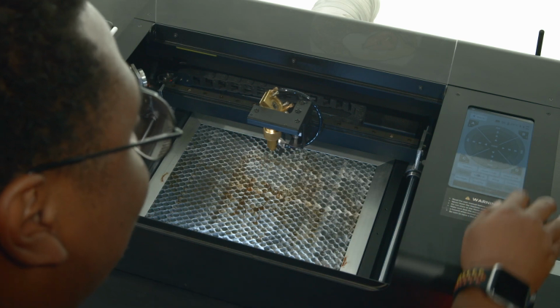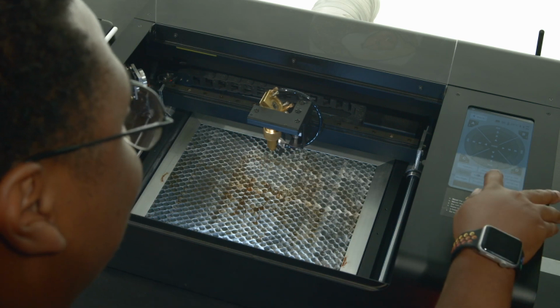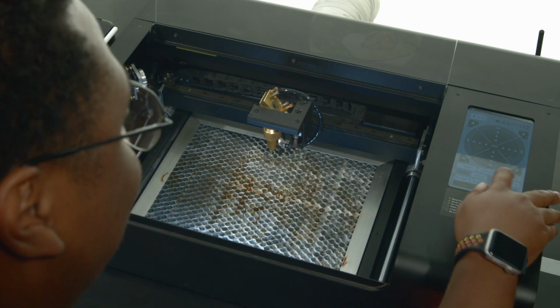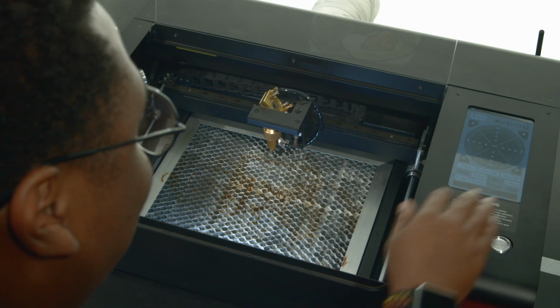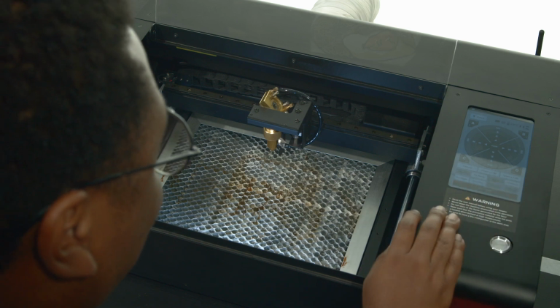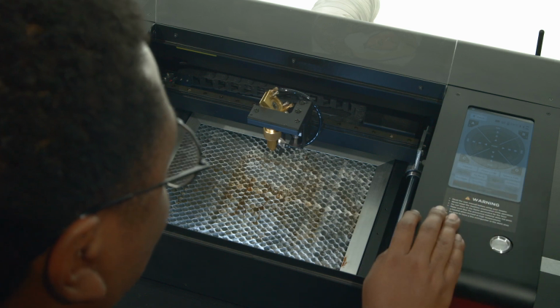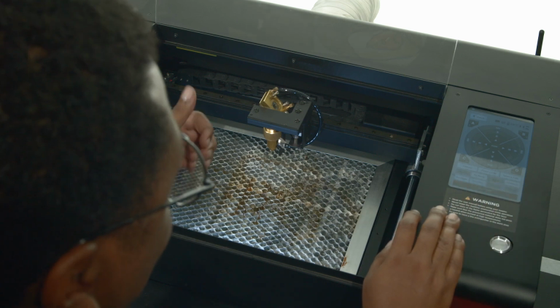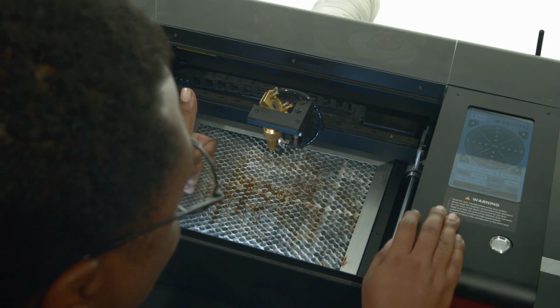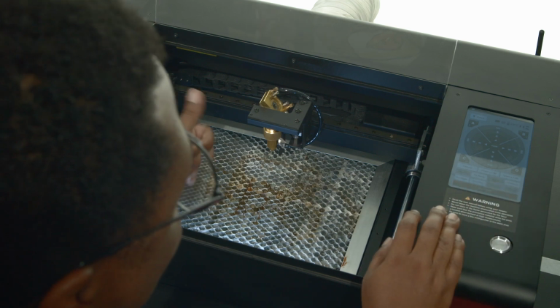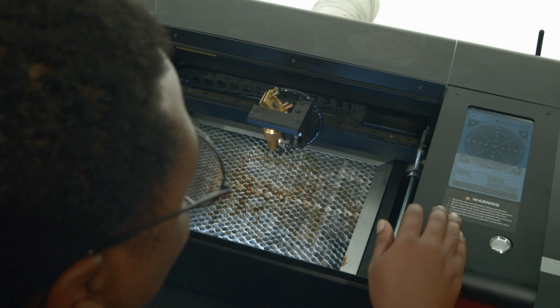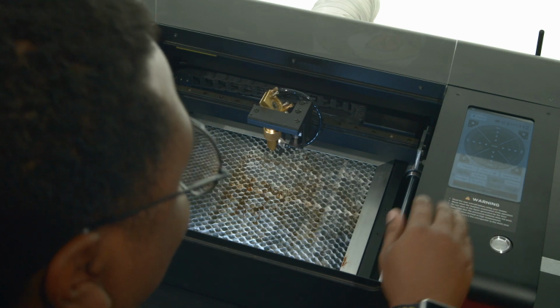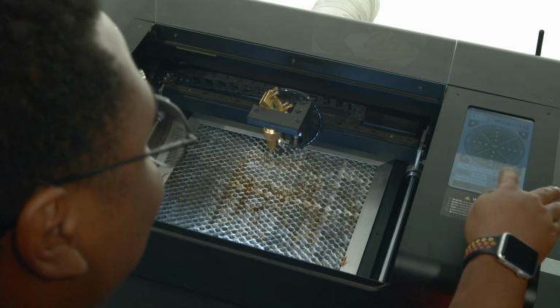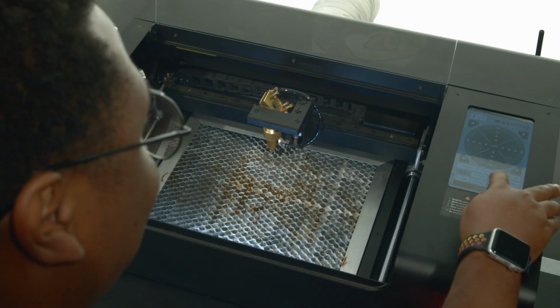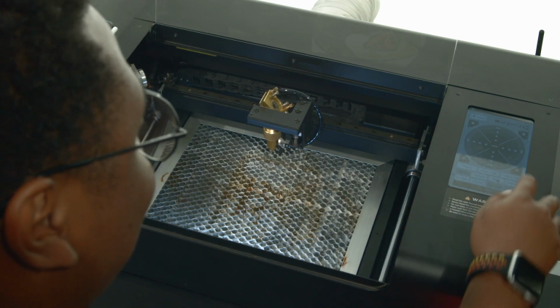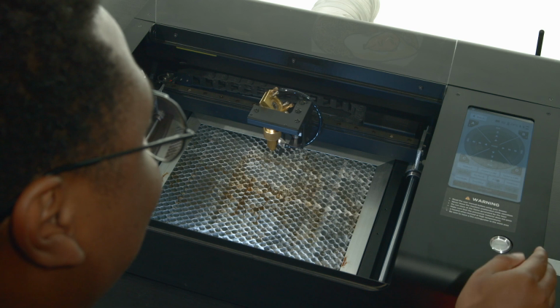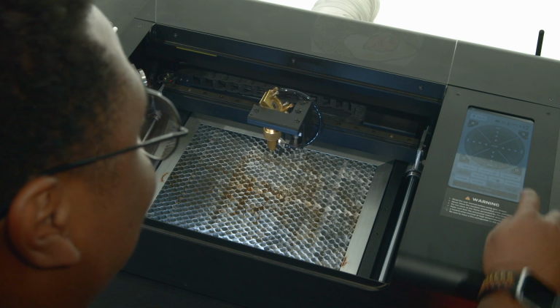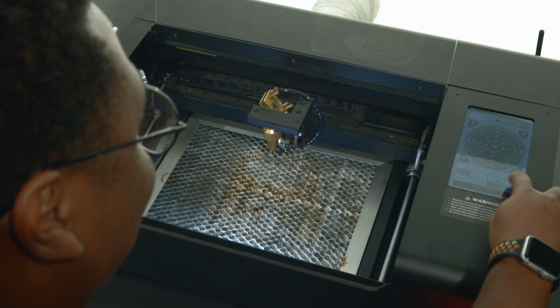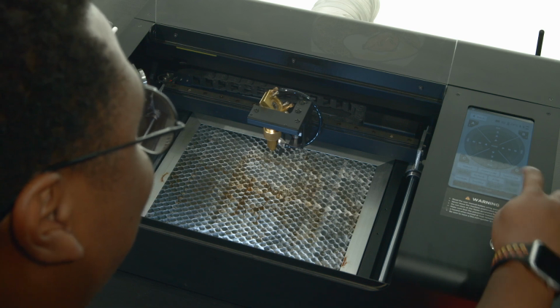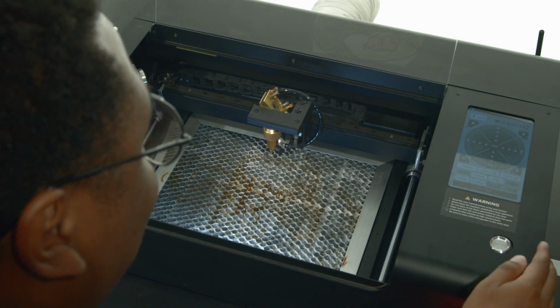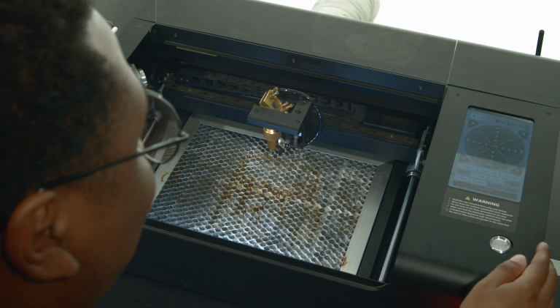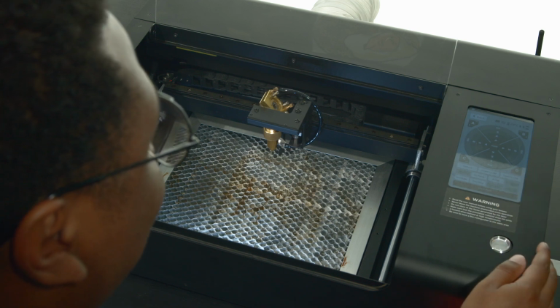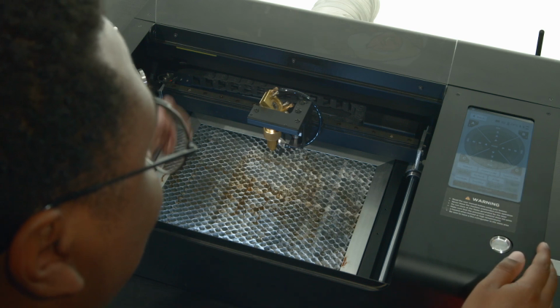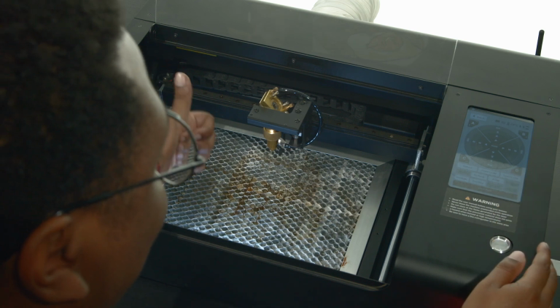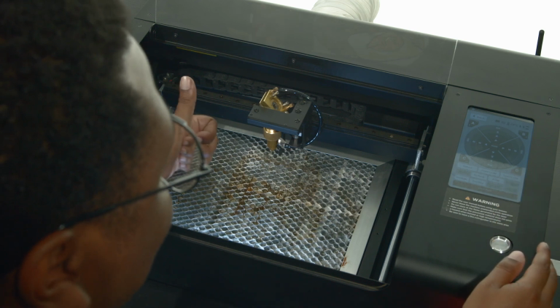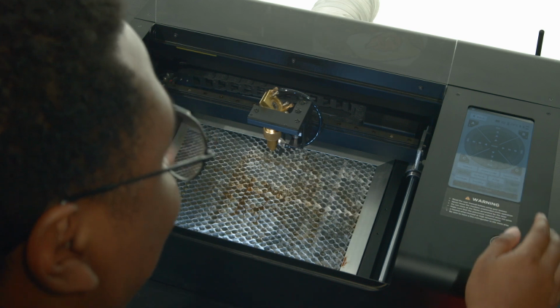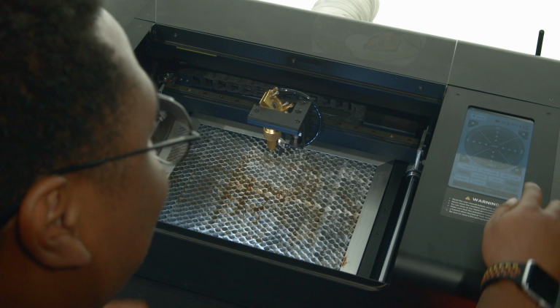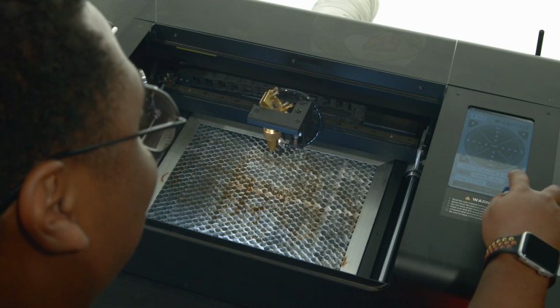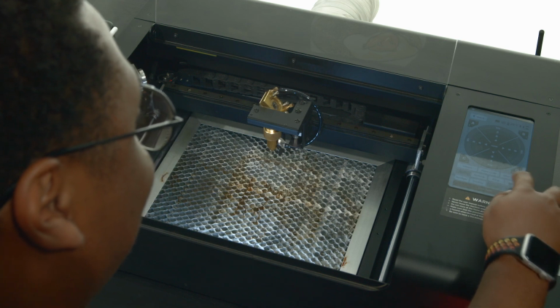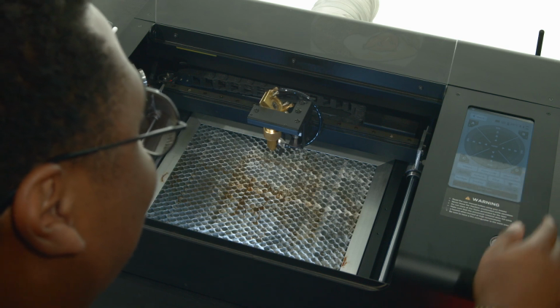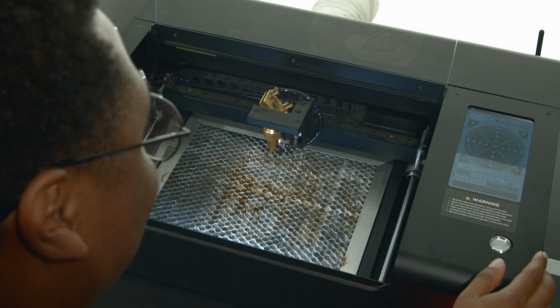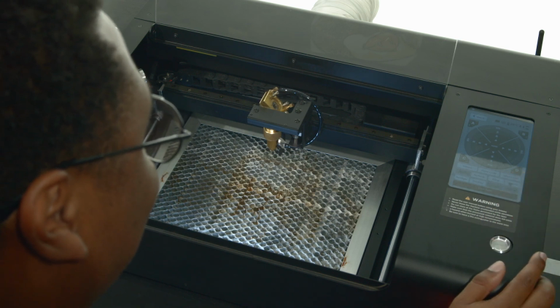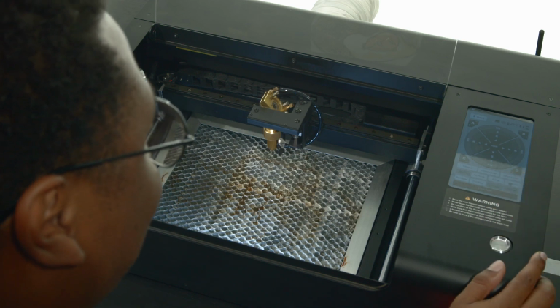Press pump to engage the water pump. You should hear it power on without any adverse noises. Lastly, let's verify the ventilator is working by pressing ventilator. You should hear and see the vent fan power up. Go ahead and press ventilator again to disable the vent fan.